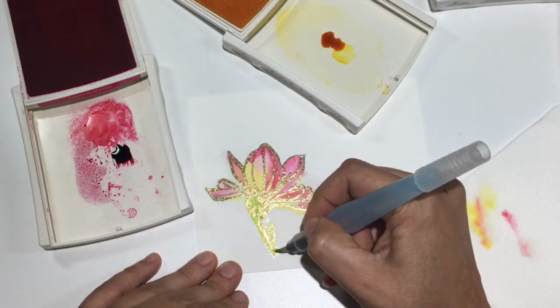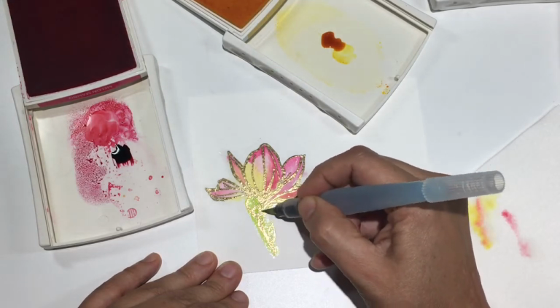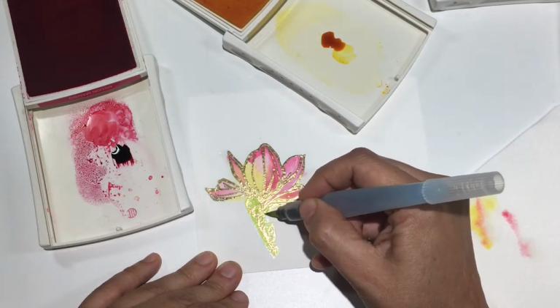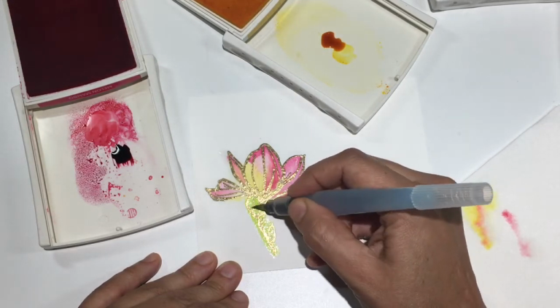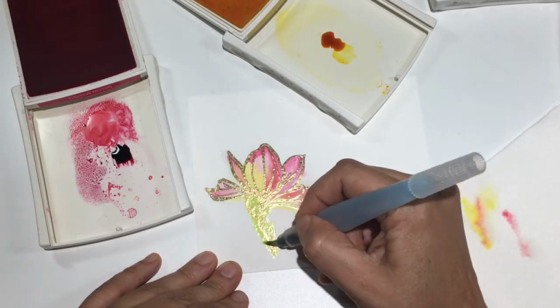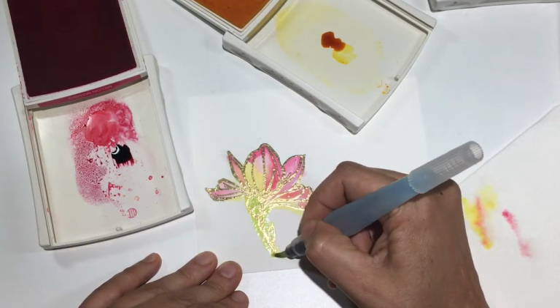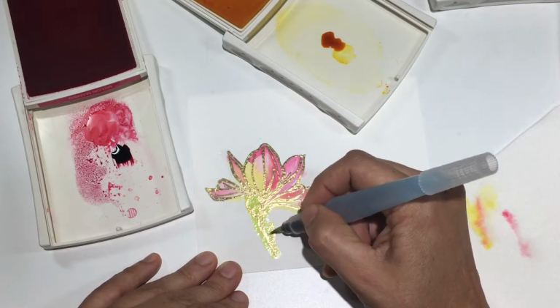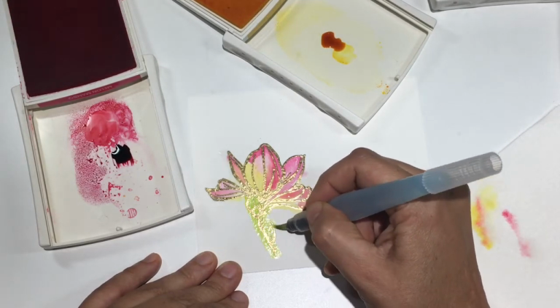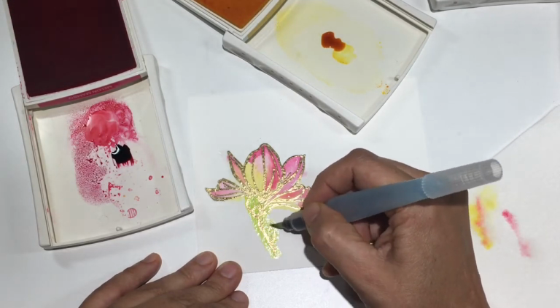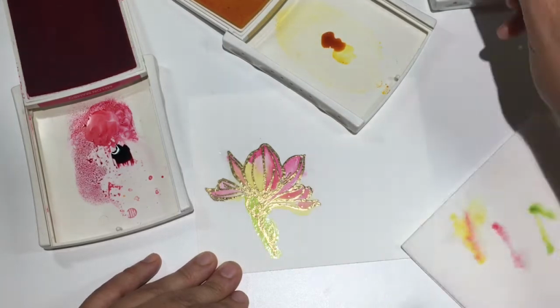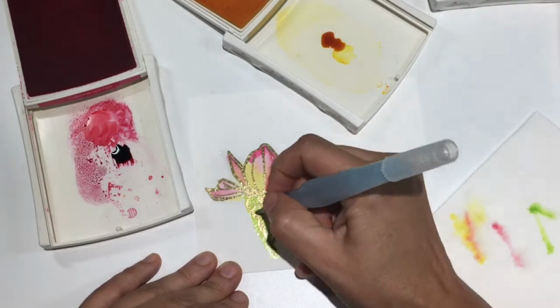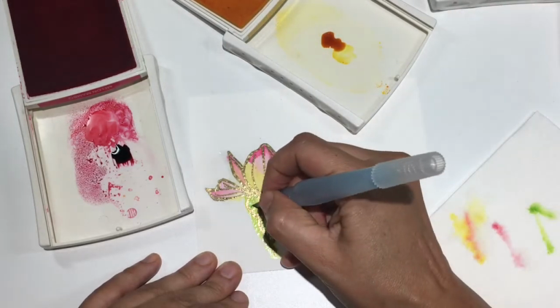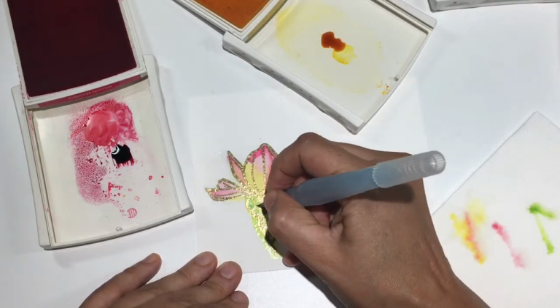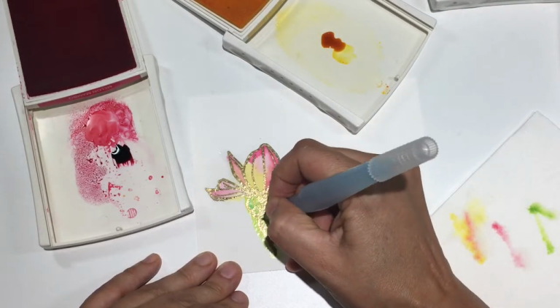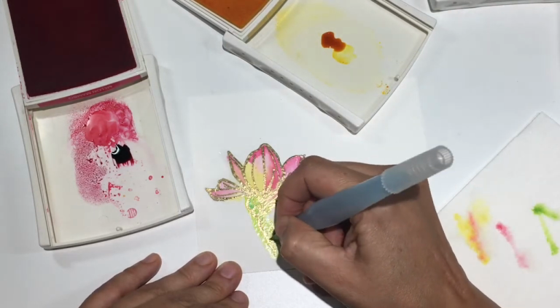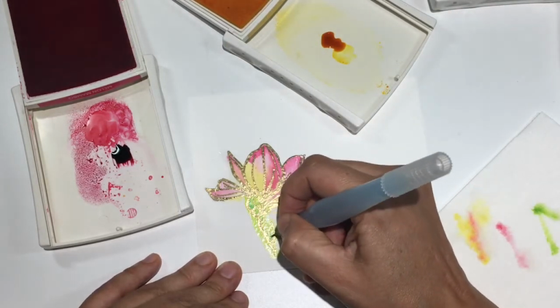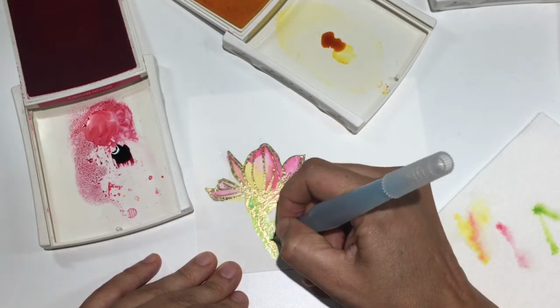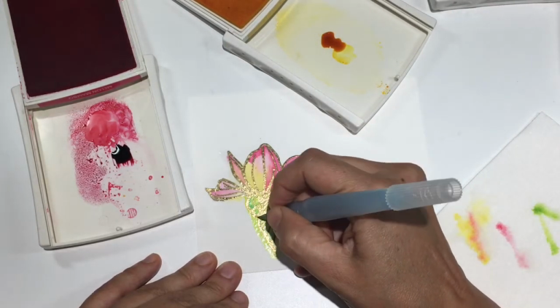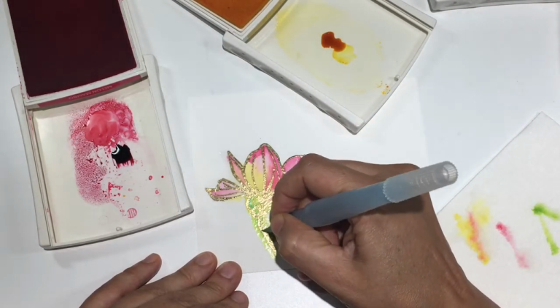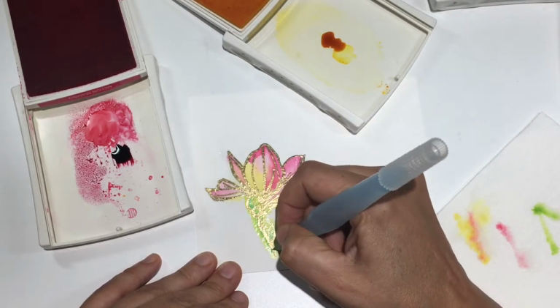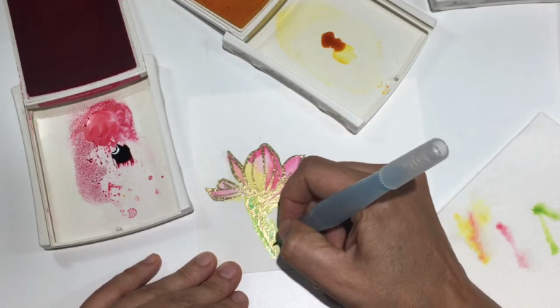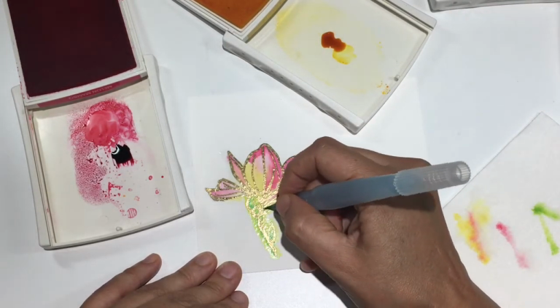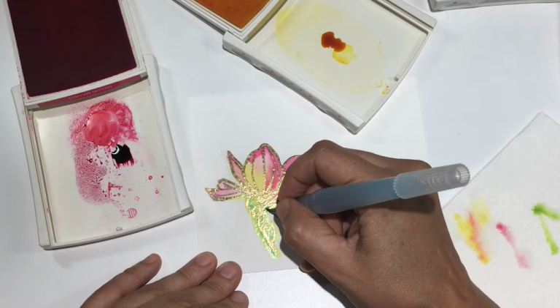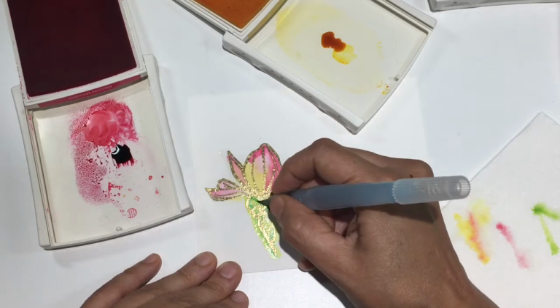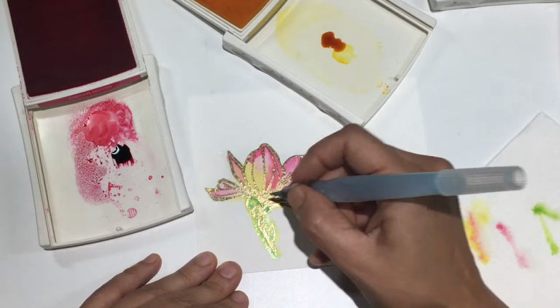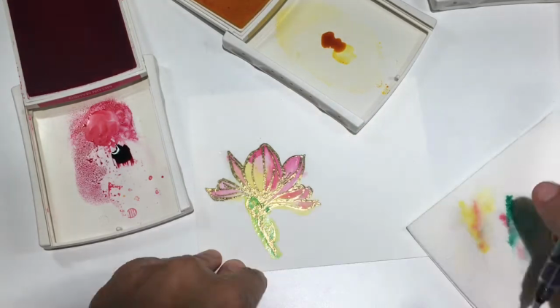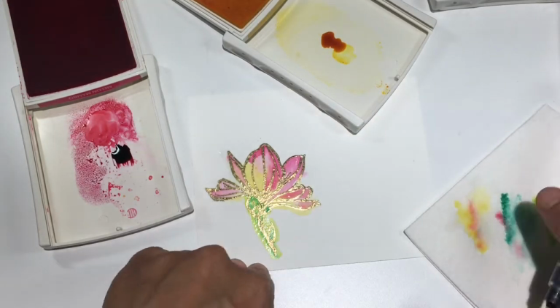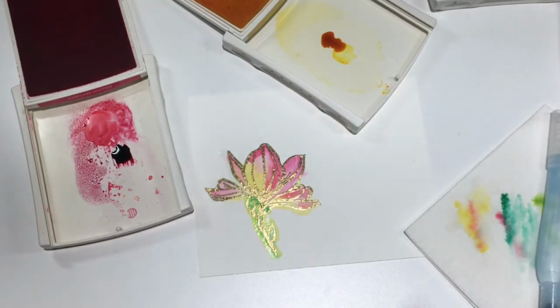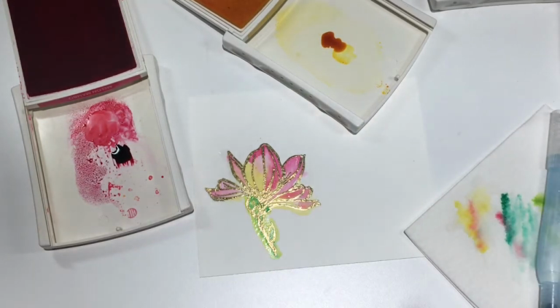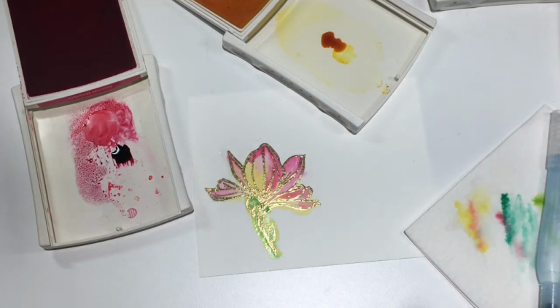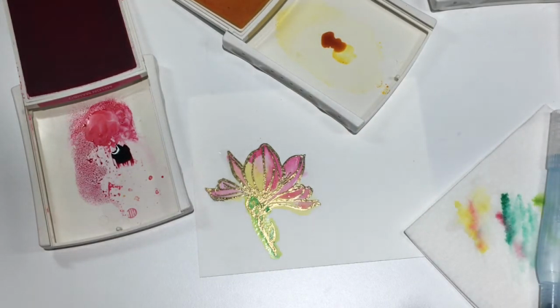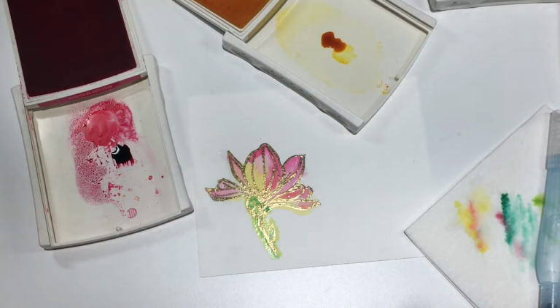Now I'm starting a little bit of work on the stem, and I'm using Lemon Lime Twist. I'm going in to add some darker shading with a little bit of Emerald Envy. These are two of my favorite greens to blend with as well.